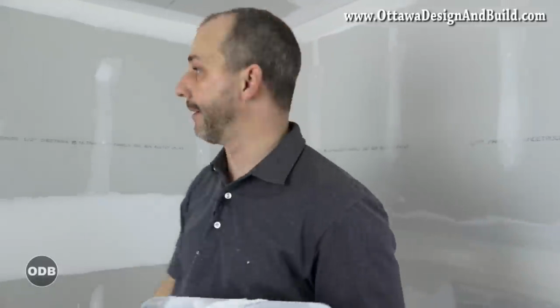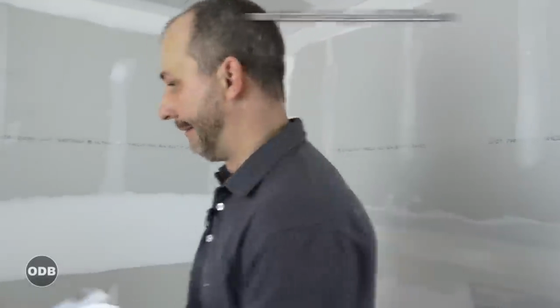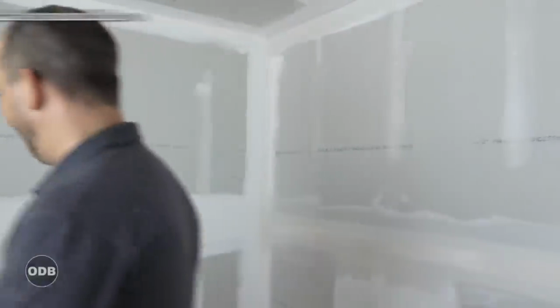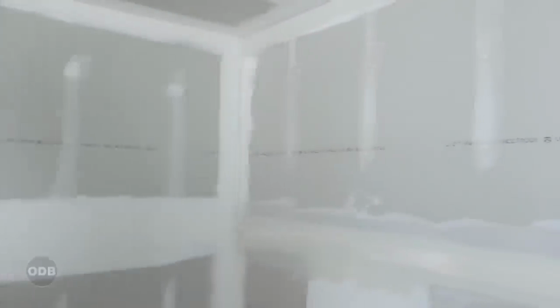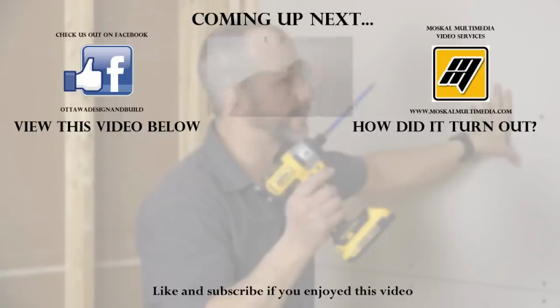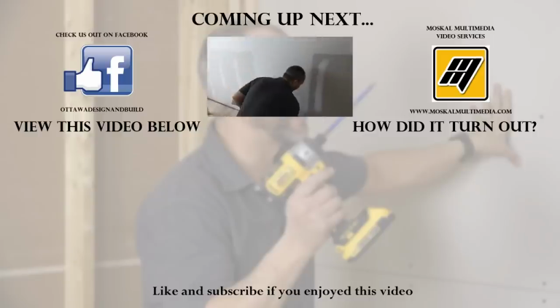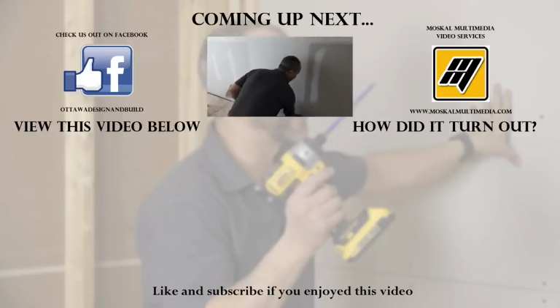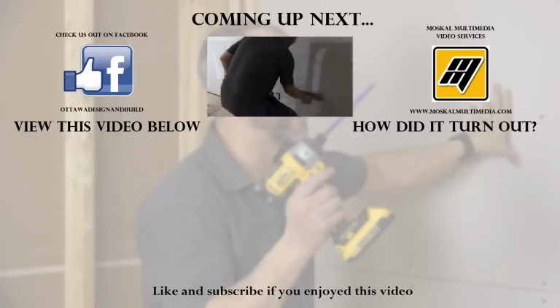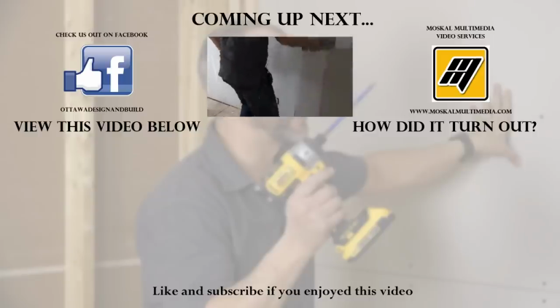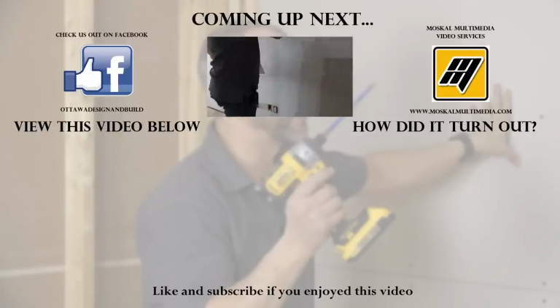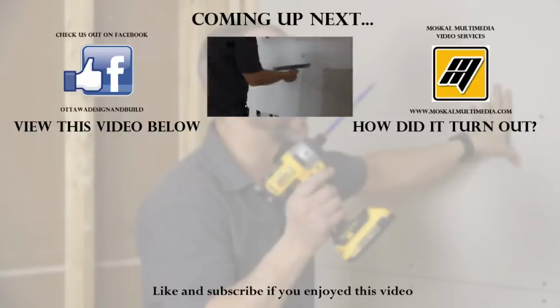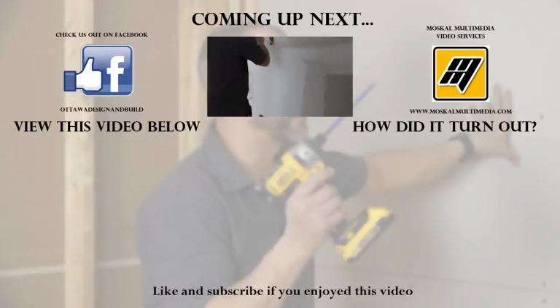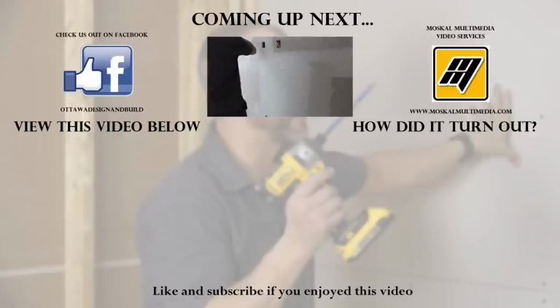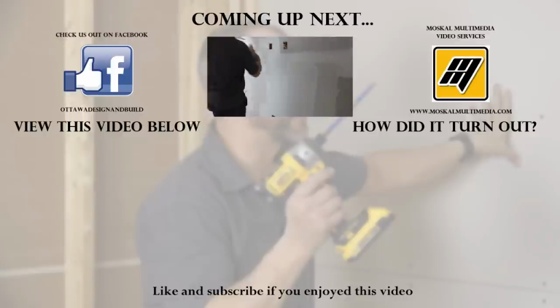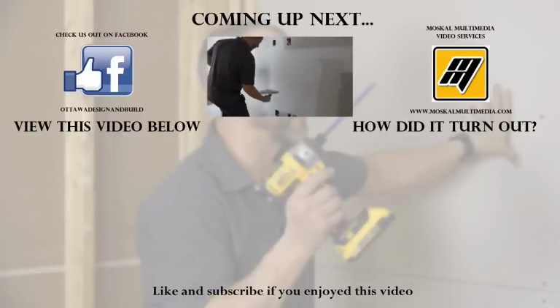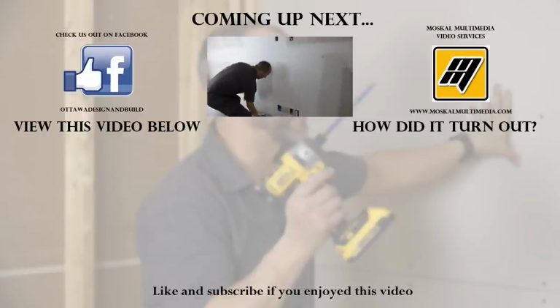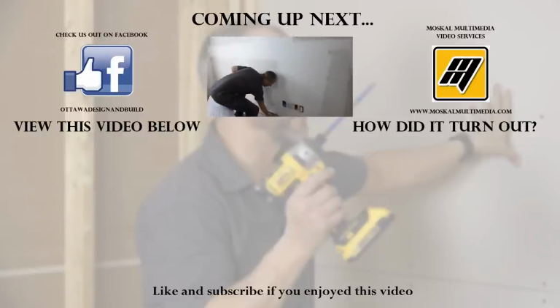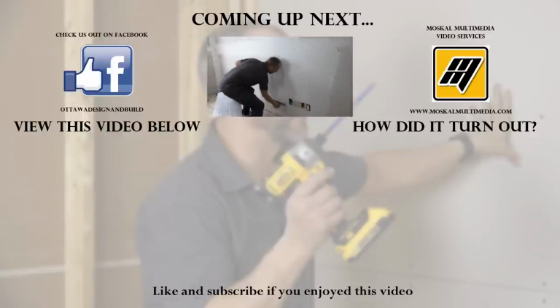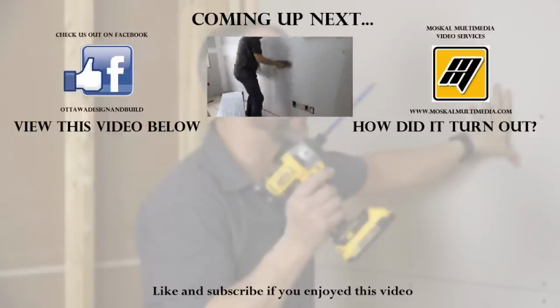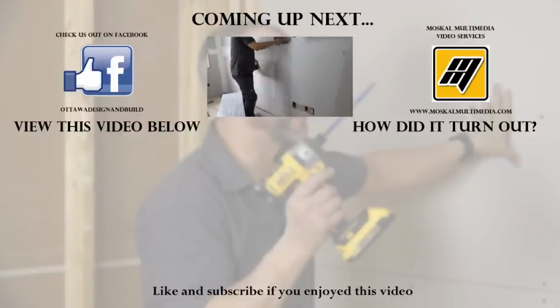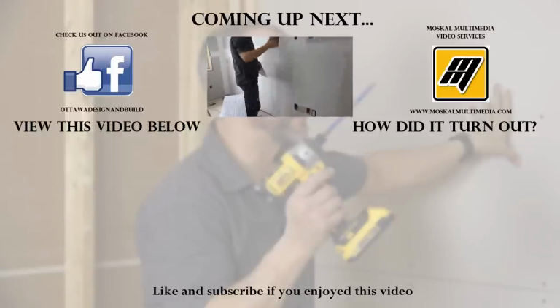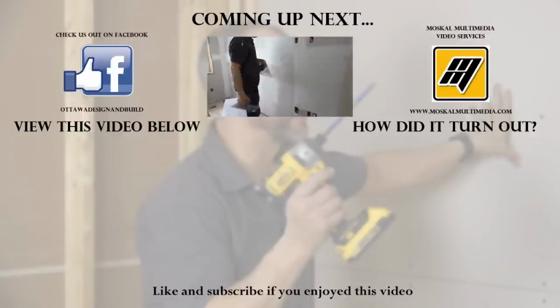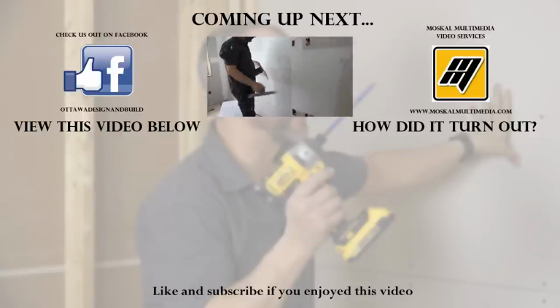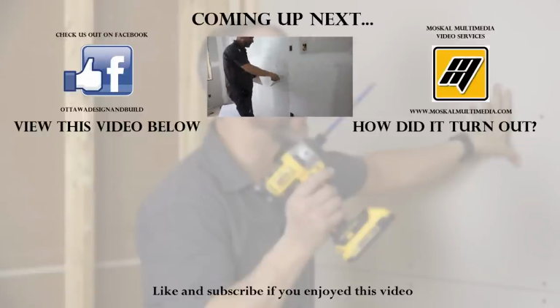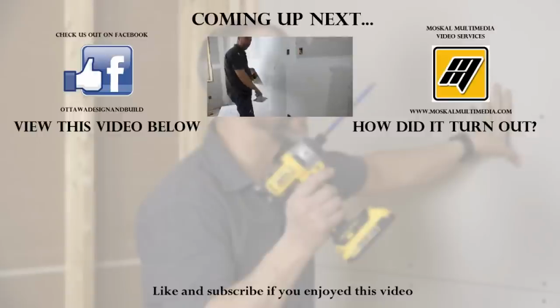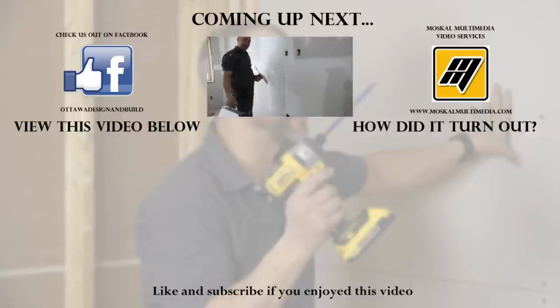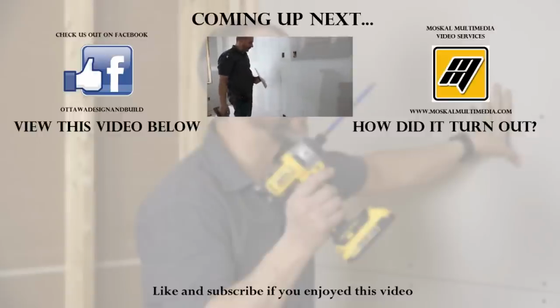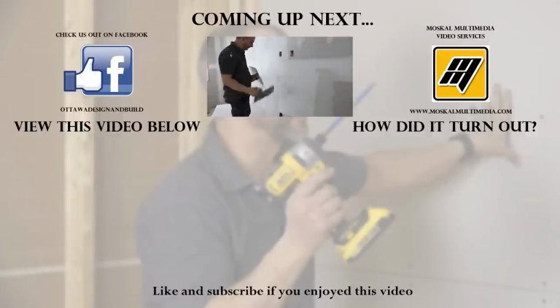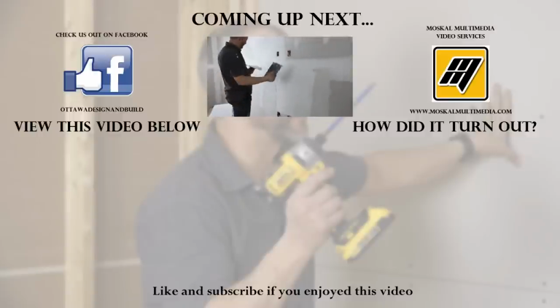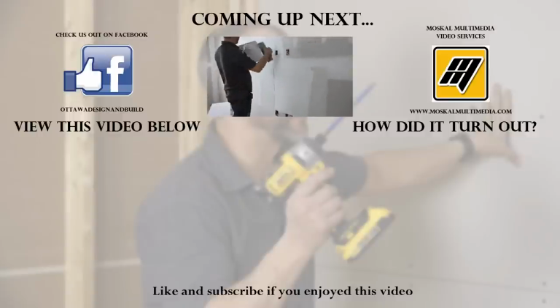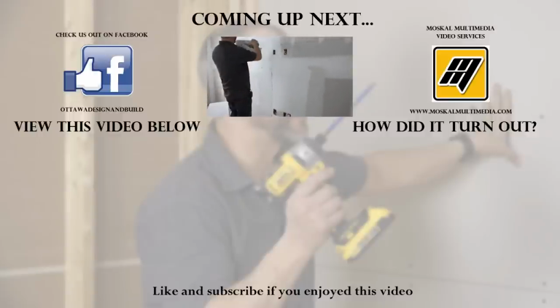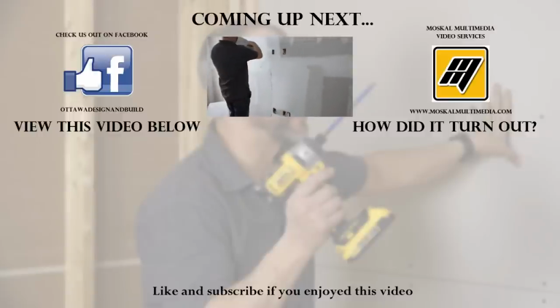If you're enjoying these videos, subscribe to the channel, hit the like button, but most importantly comment on the videos — or give a suggestion of a video you'd like to see. Let us know, we'd love to be in touch.